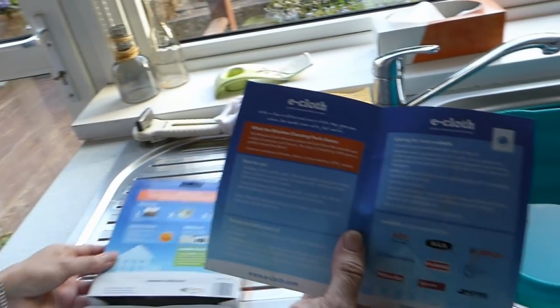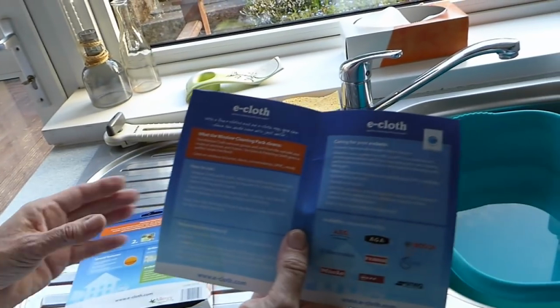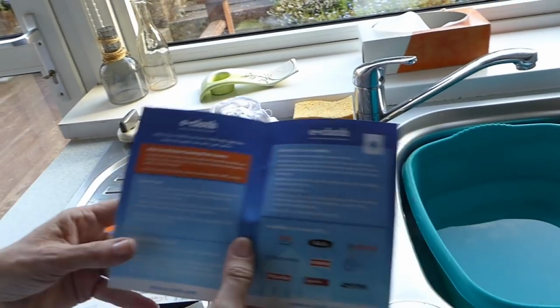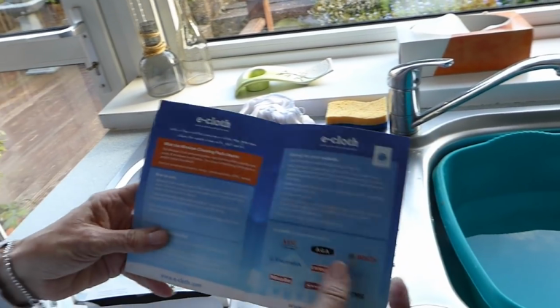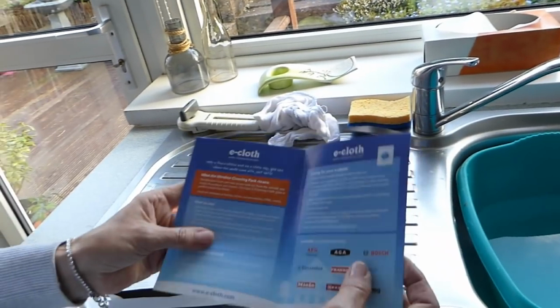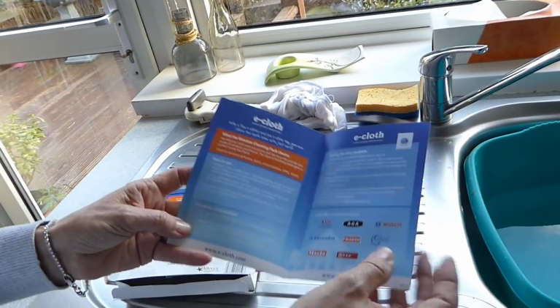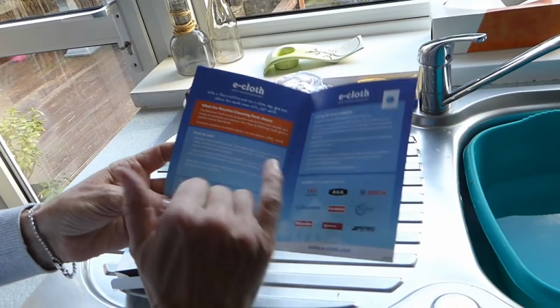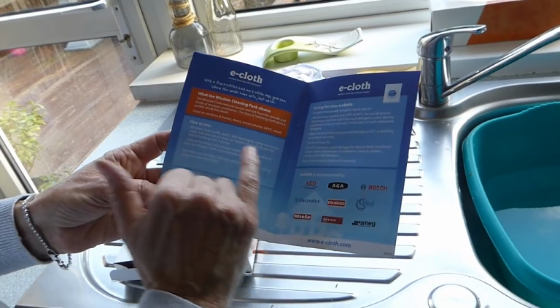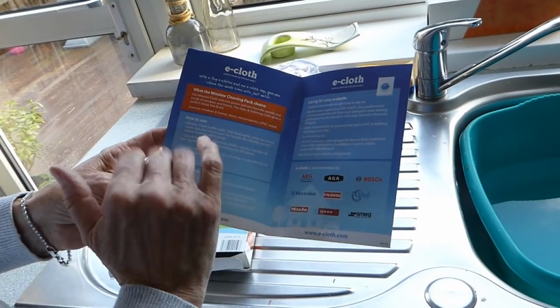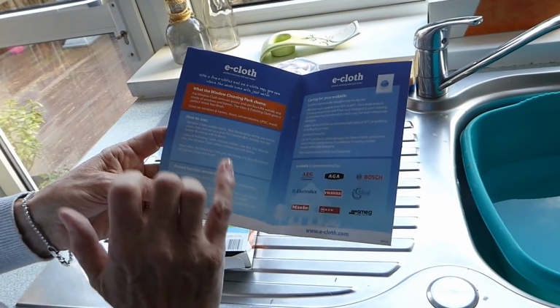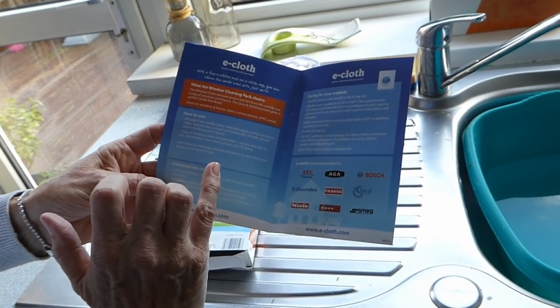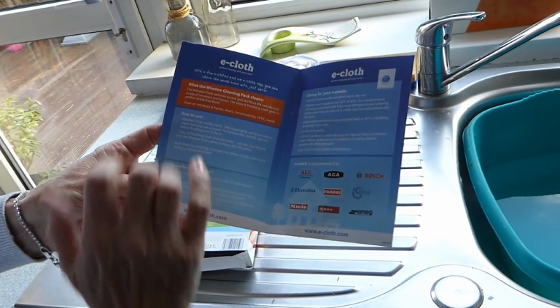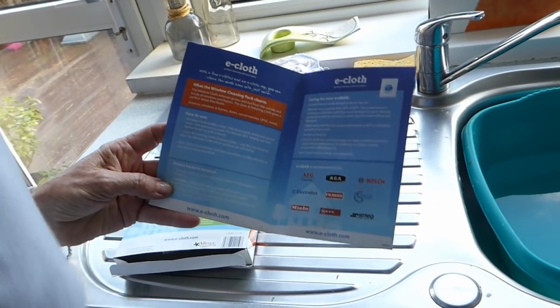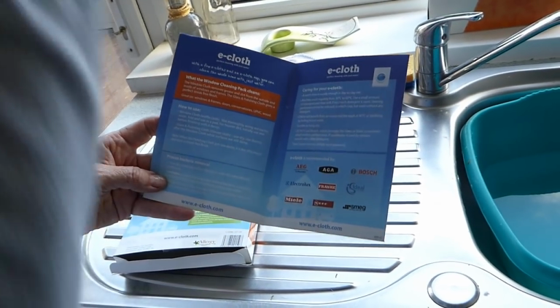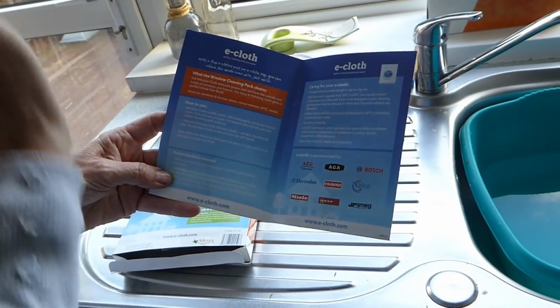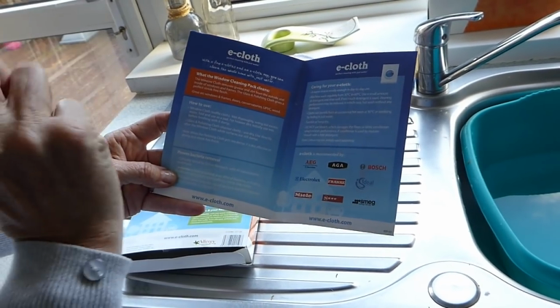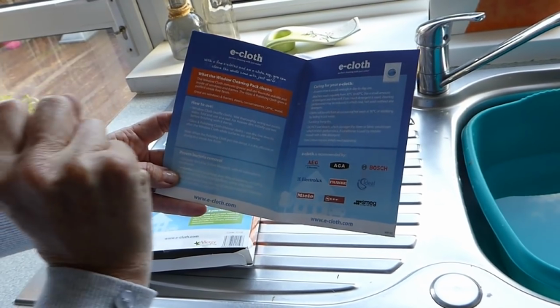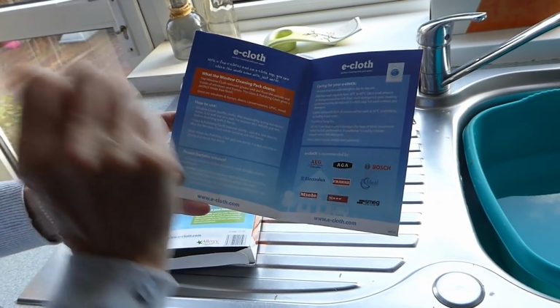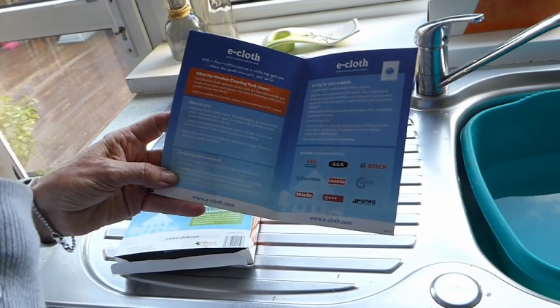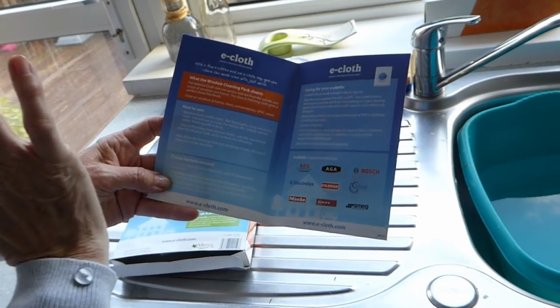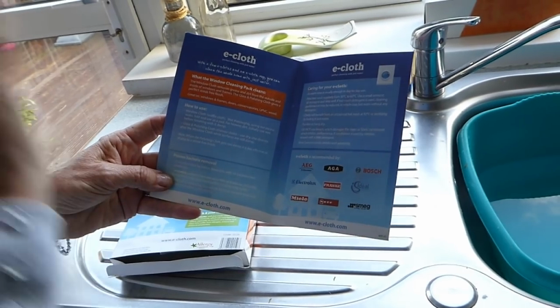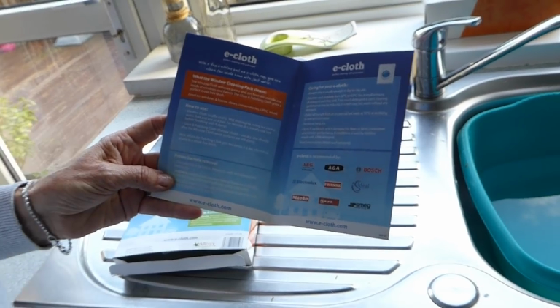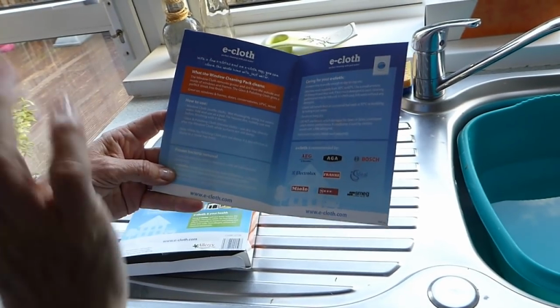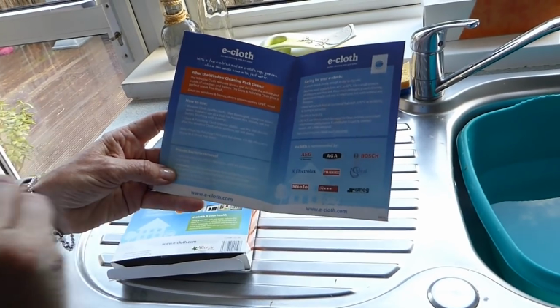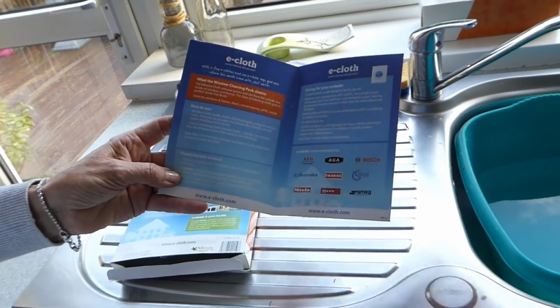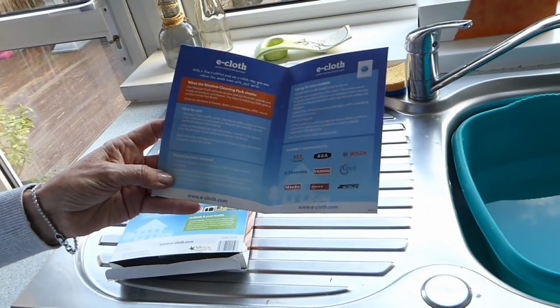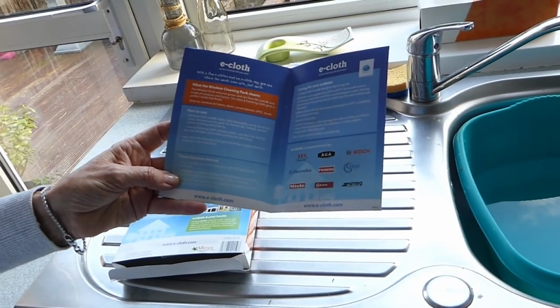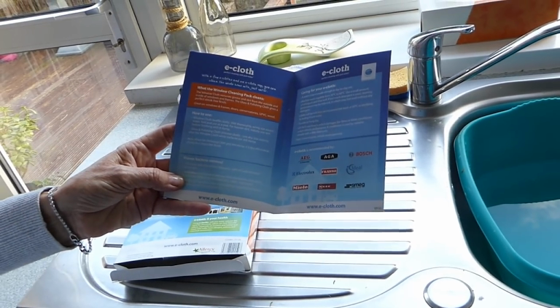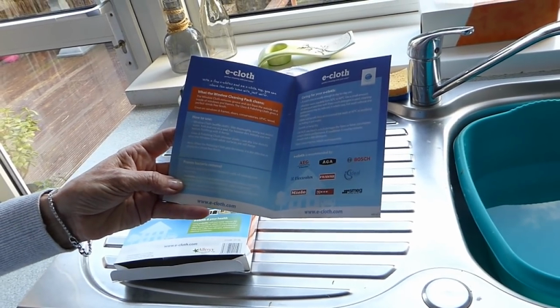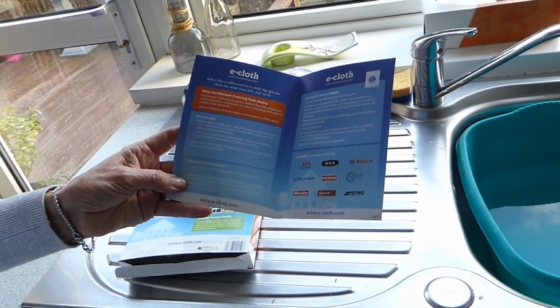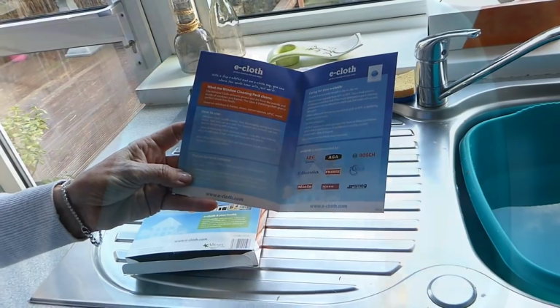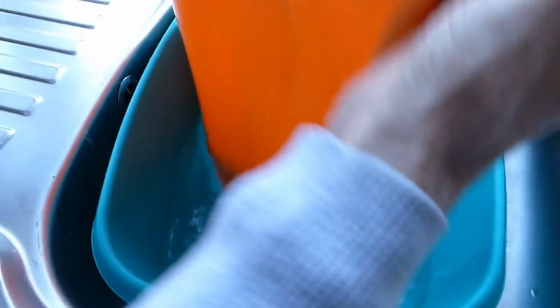When you've got your cloth really, really wet, you fold it, make it into a pad, and then you wipe the window. You wring it out as much as you can, fold it into a pad, wipe the window, and then use the other cloth to dry off.